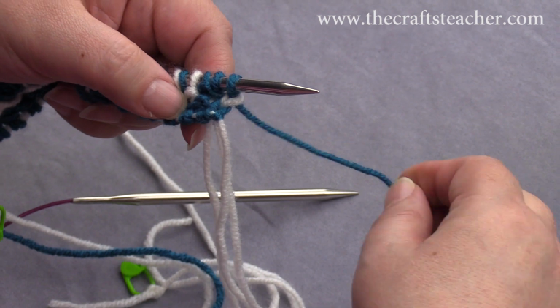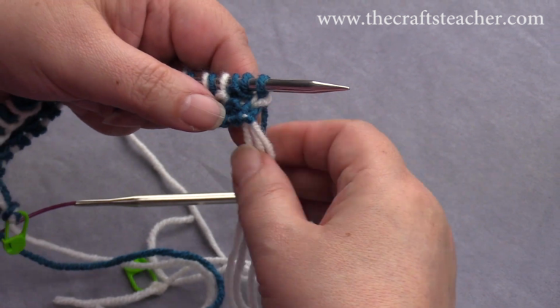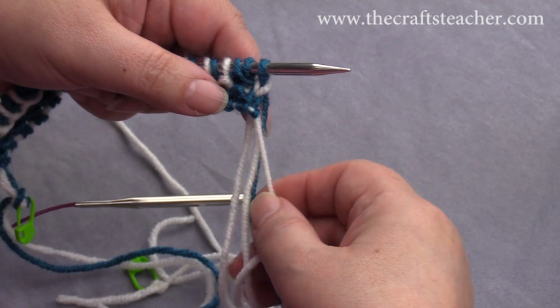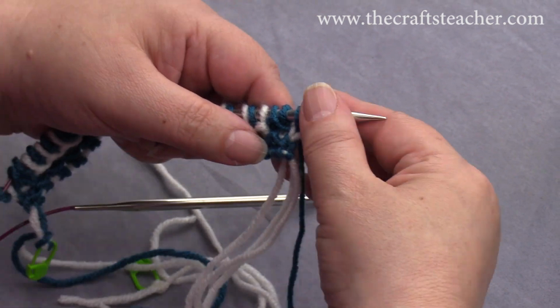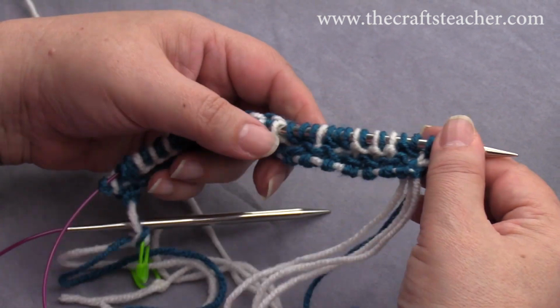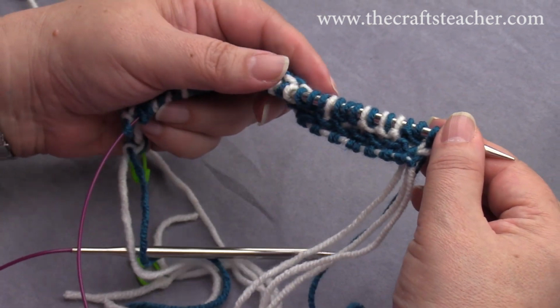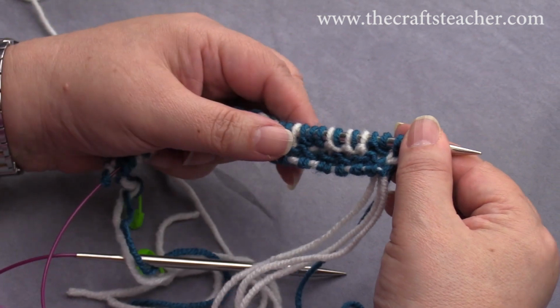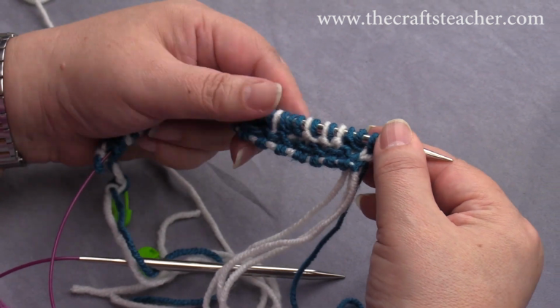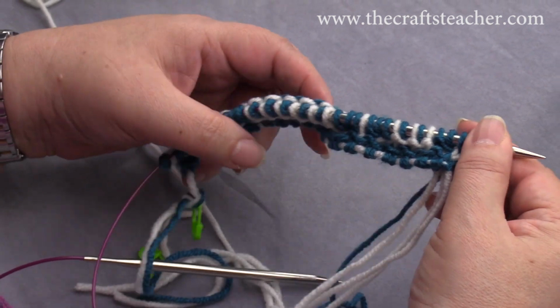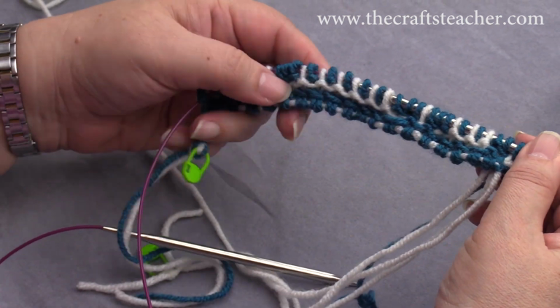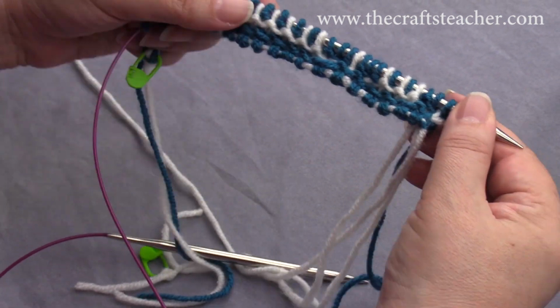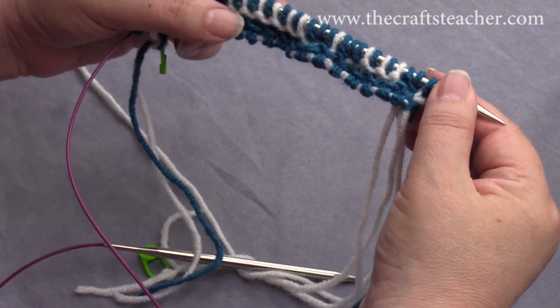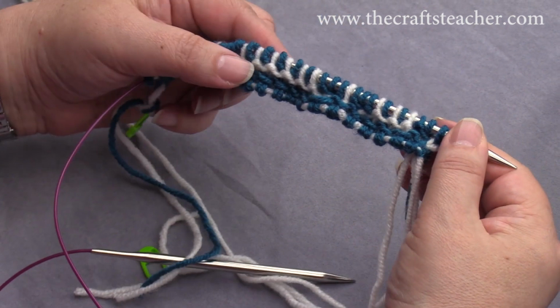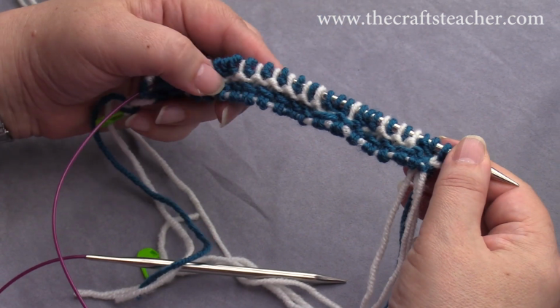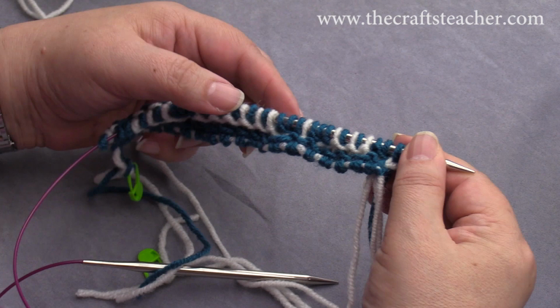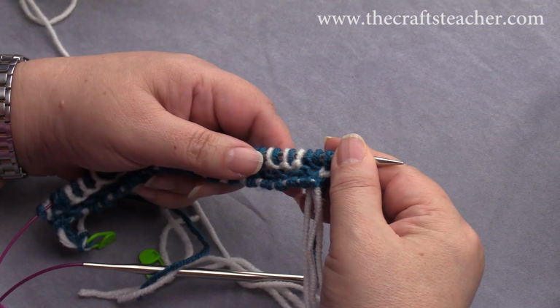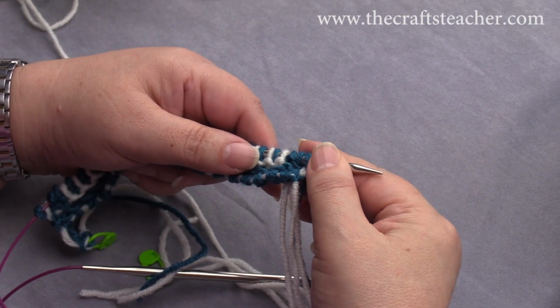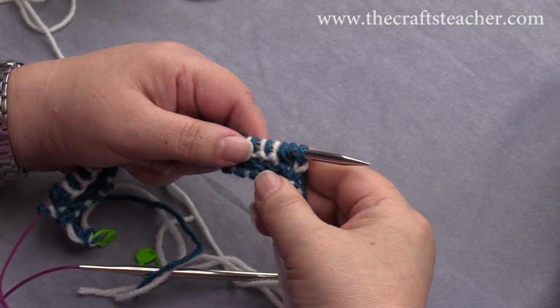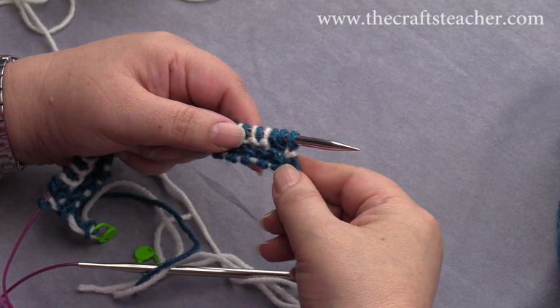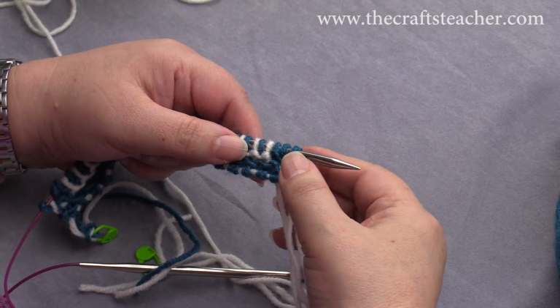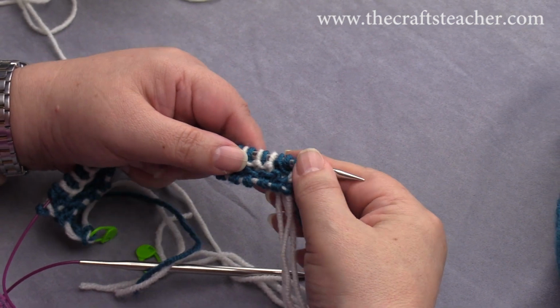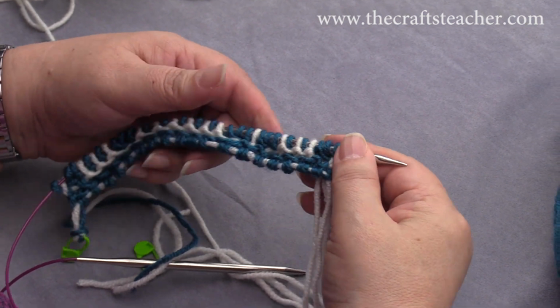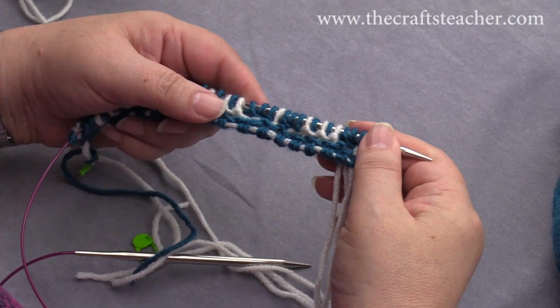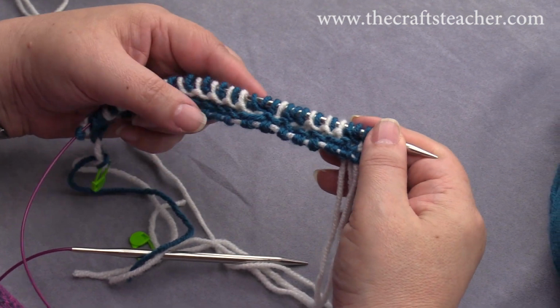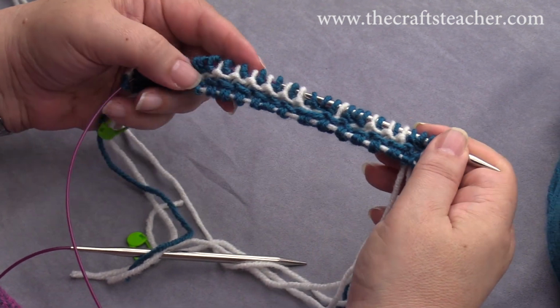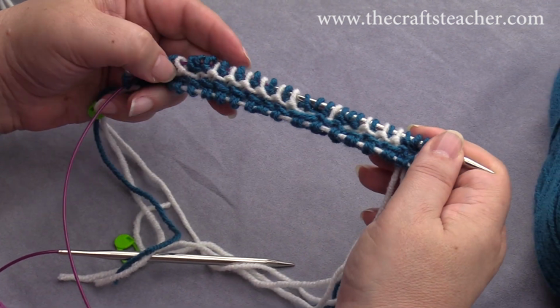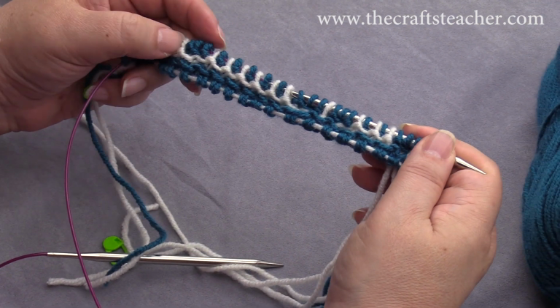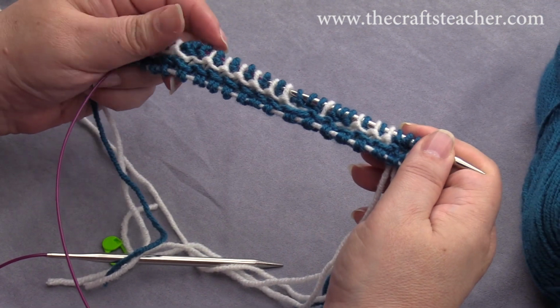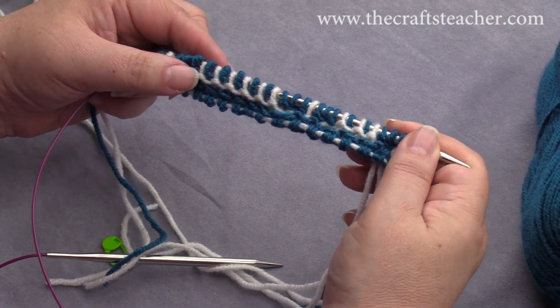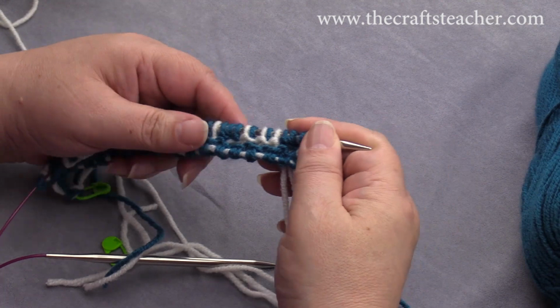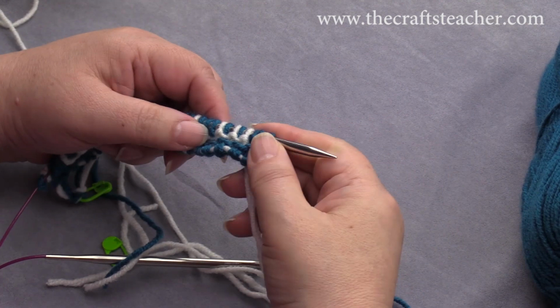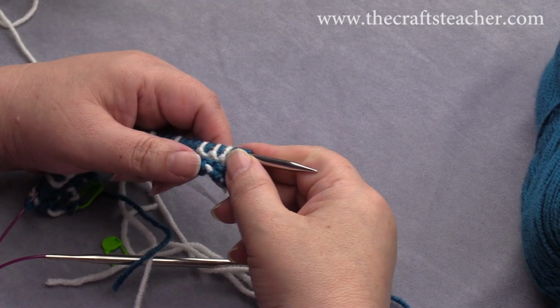I will show you row 4 again to repeat it a little bit more. You have actually seen the technique now.